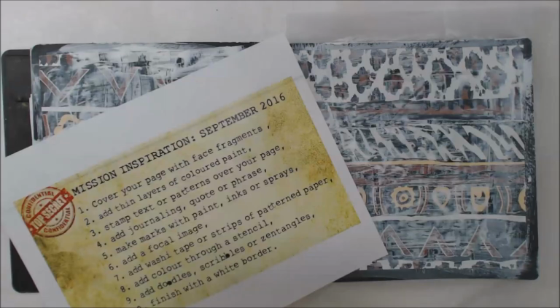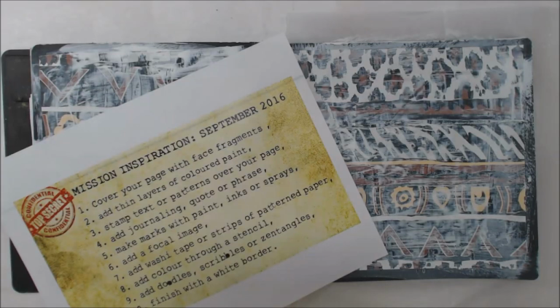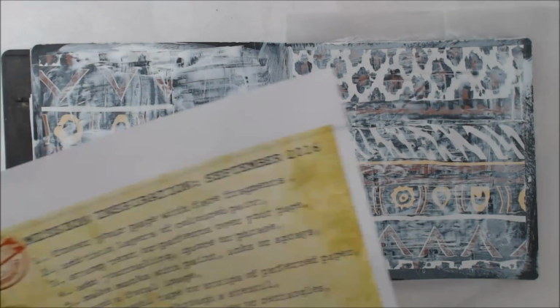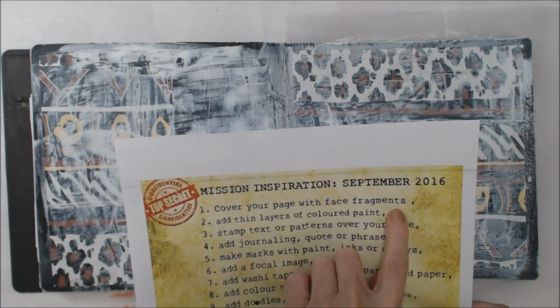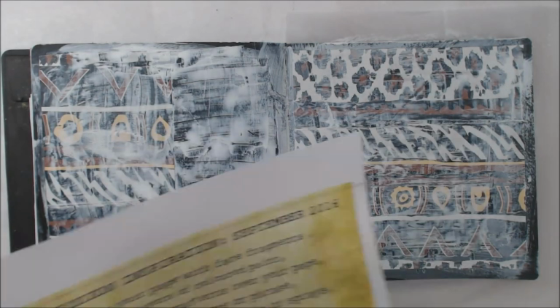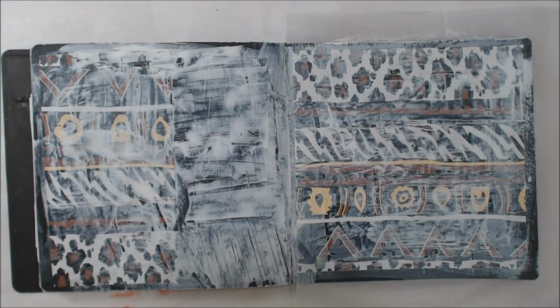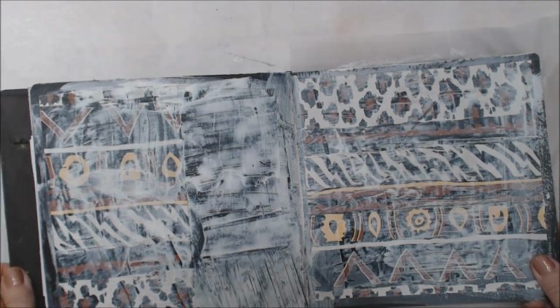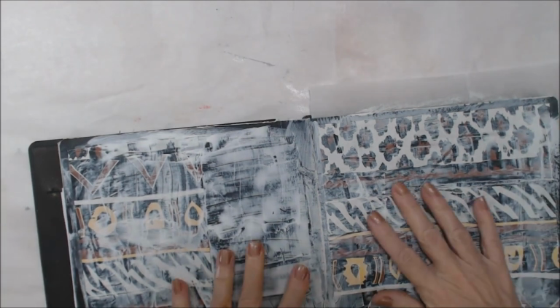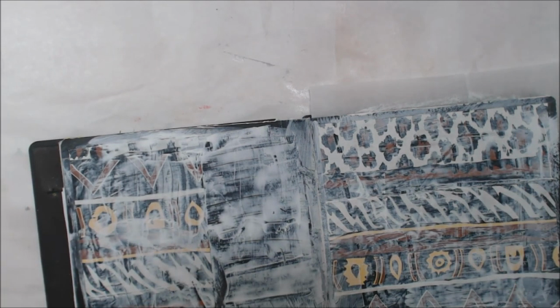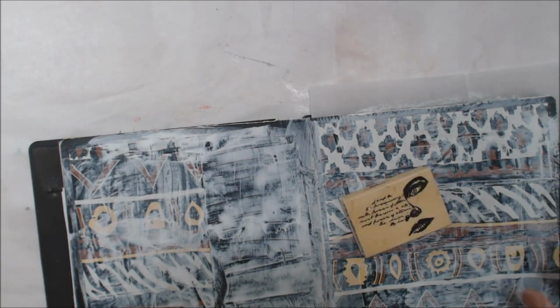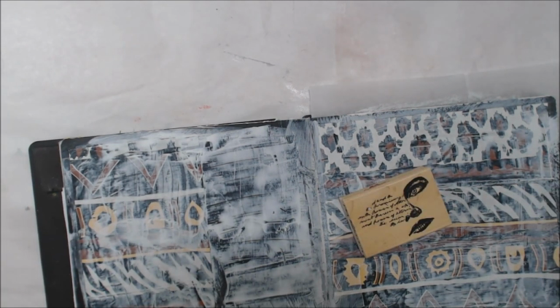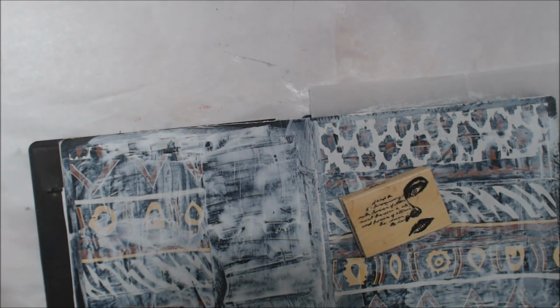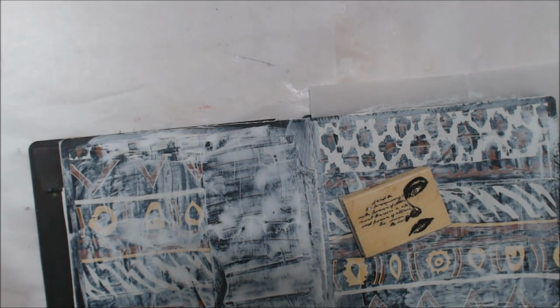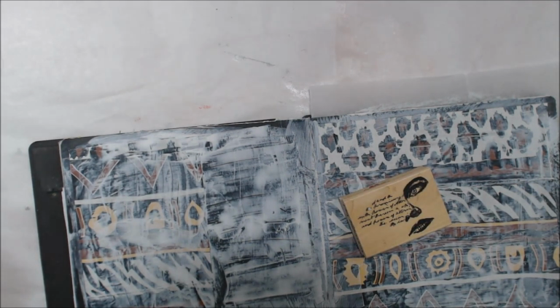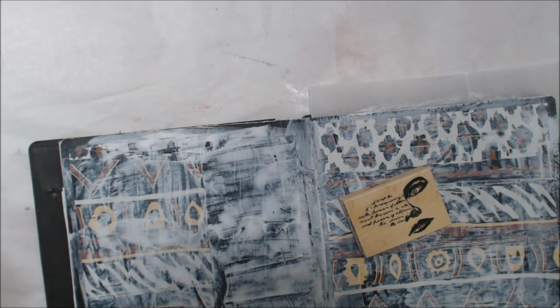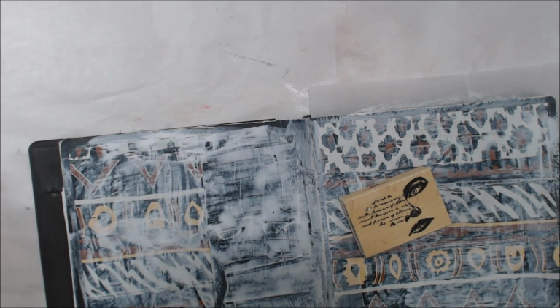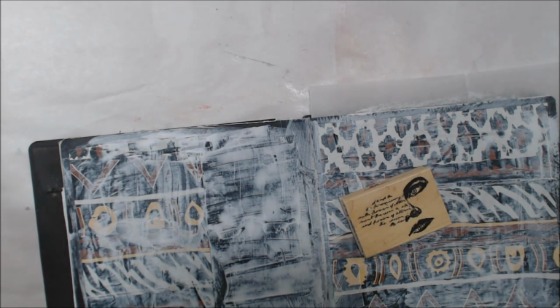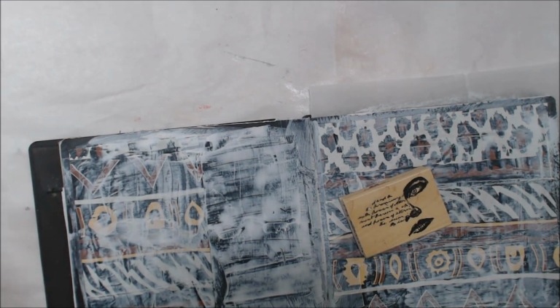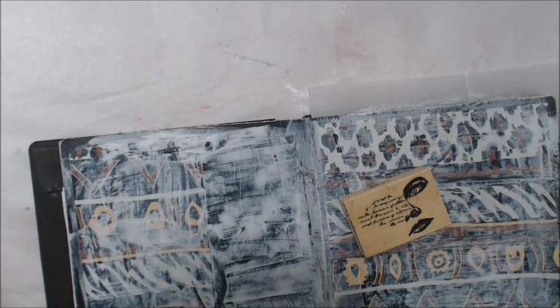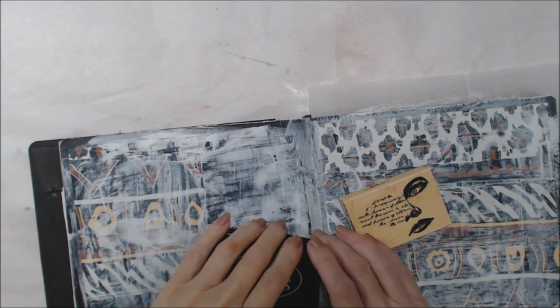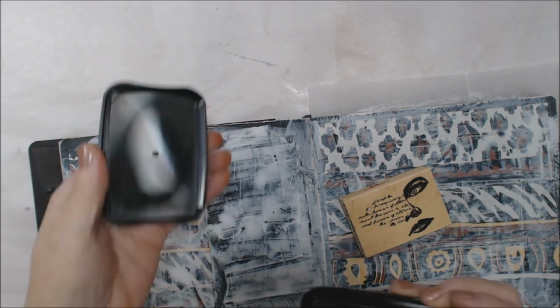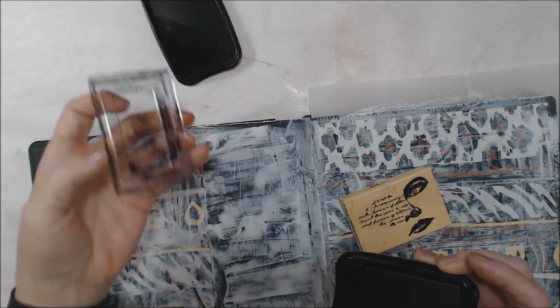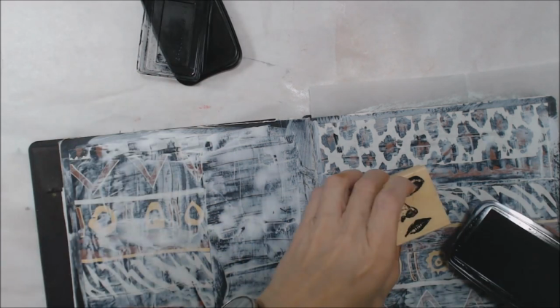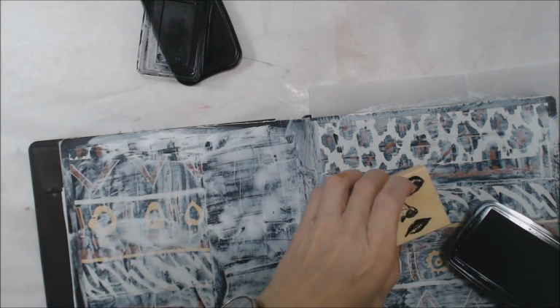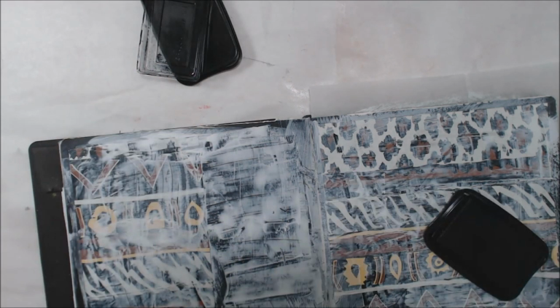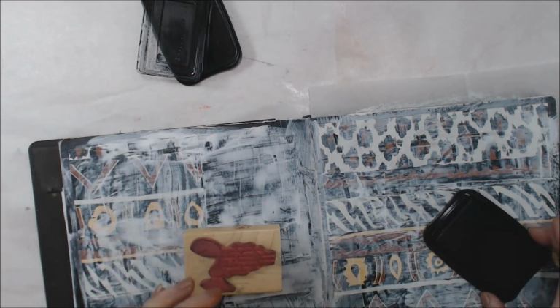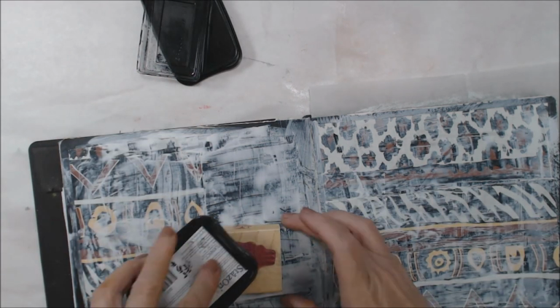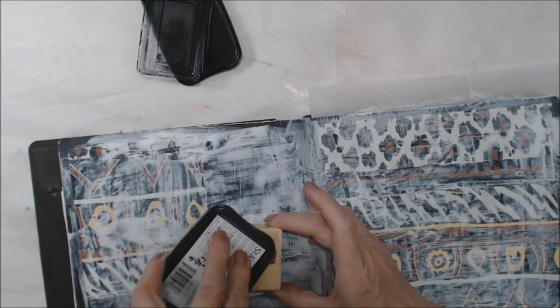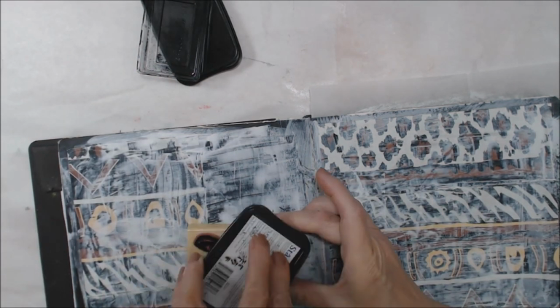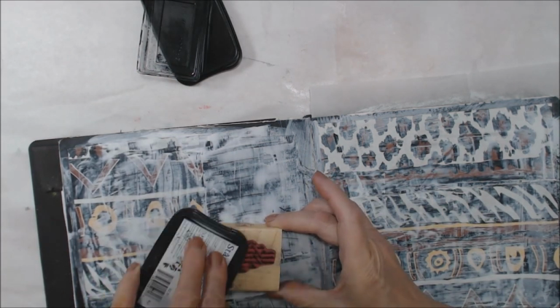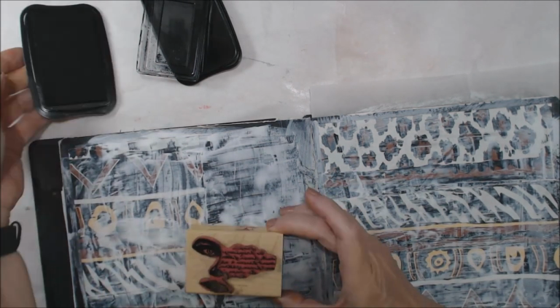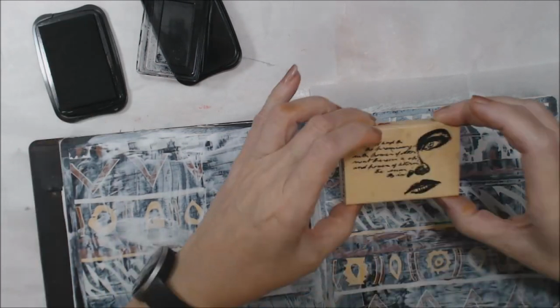Hello everyone, it's time for that top secret mission of the month, Mission Inspiration, and we have a good one this month. Let me get my directions and we'll get started.